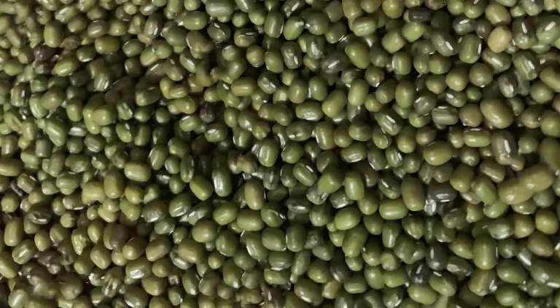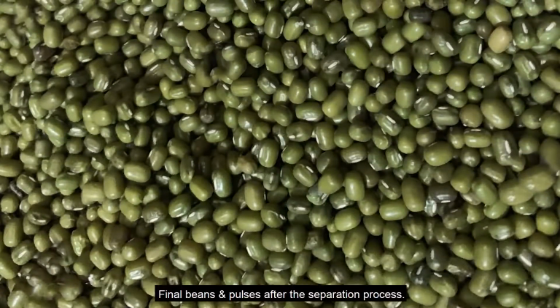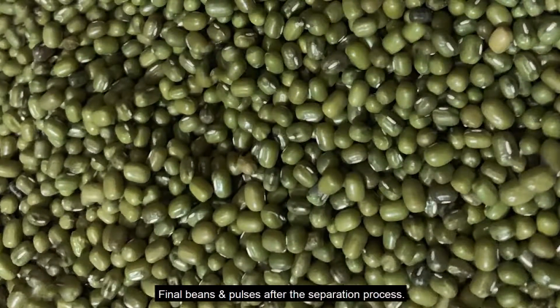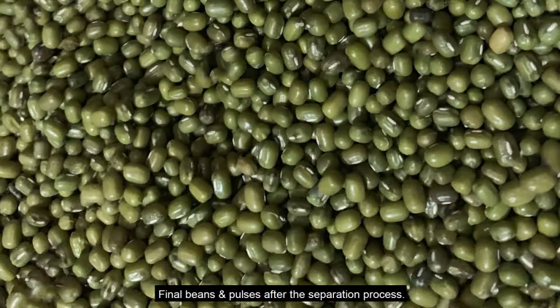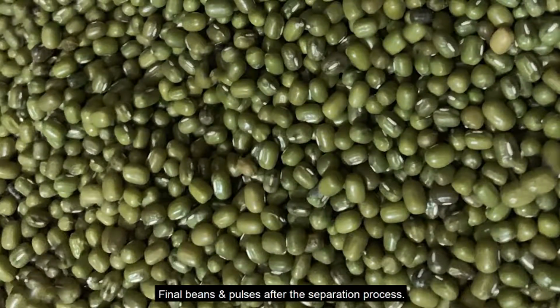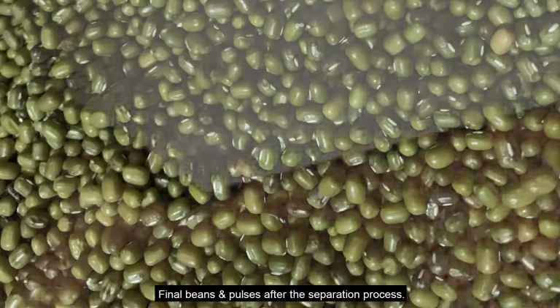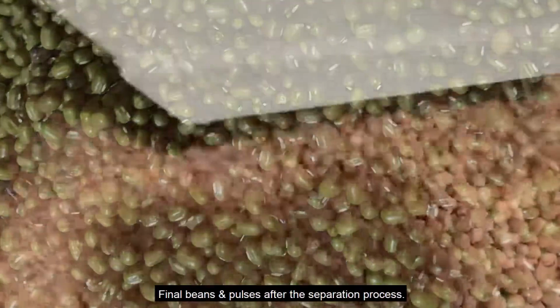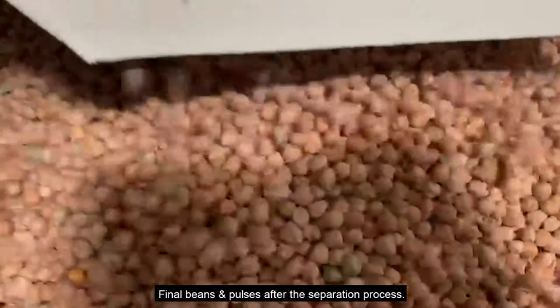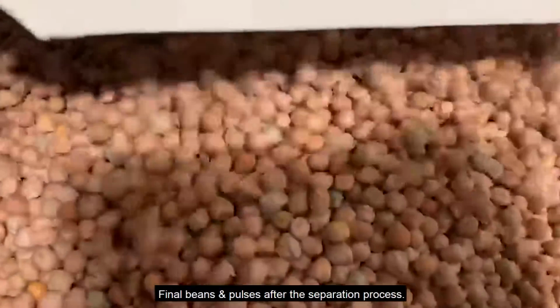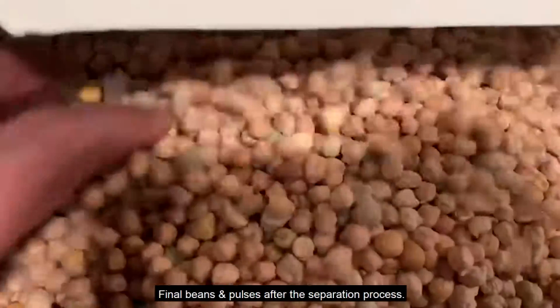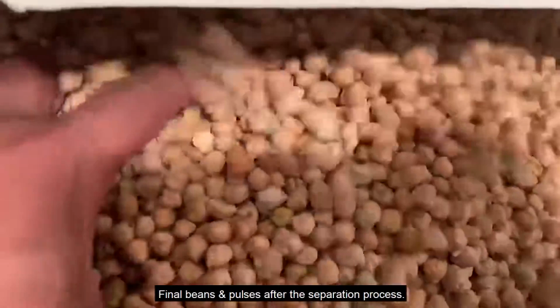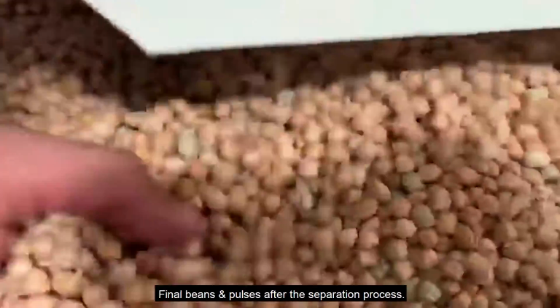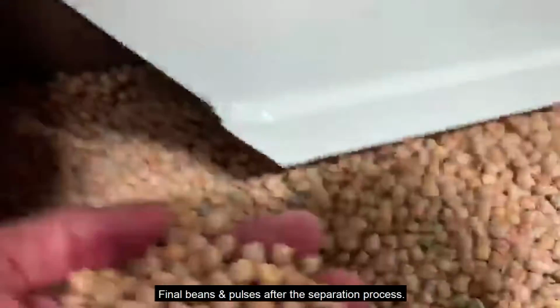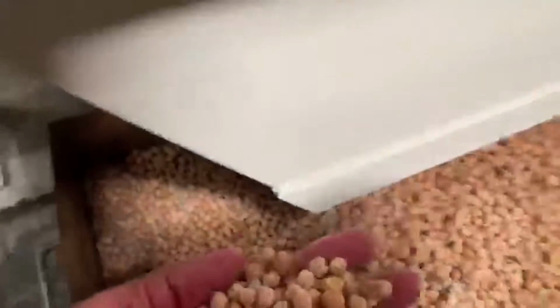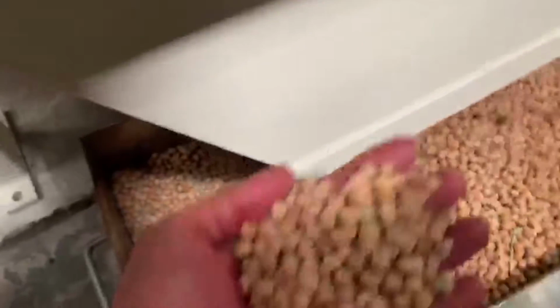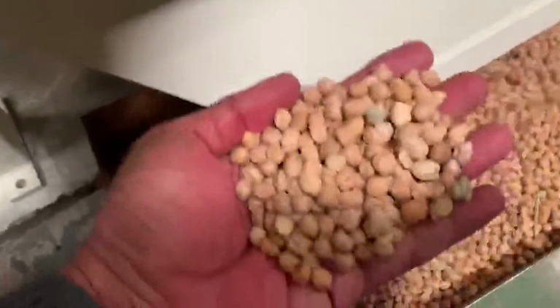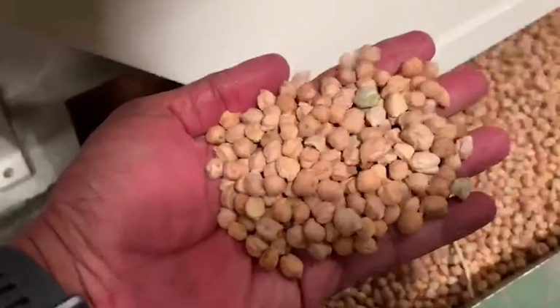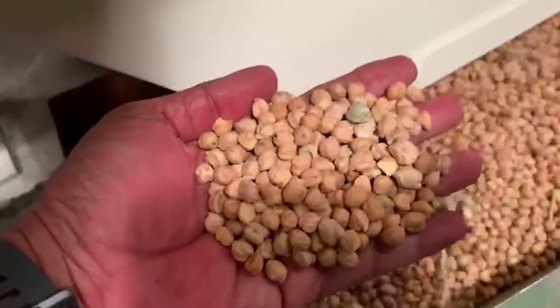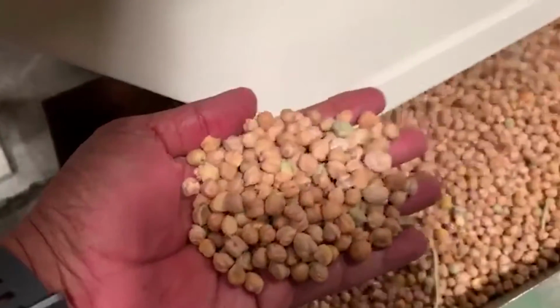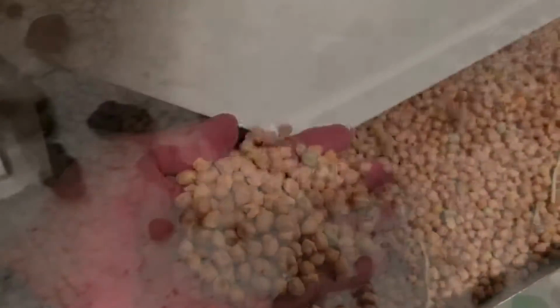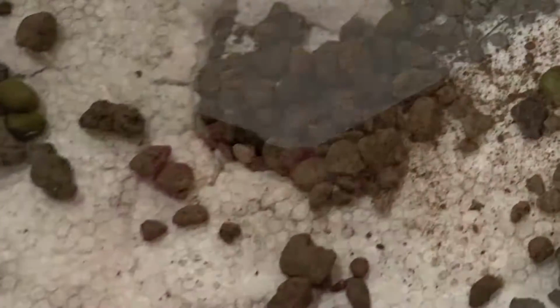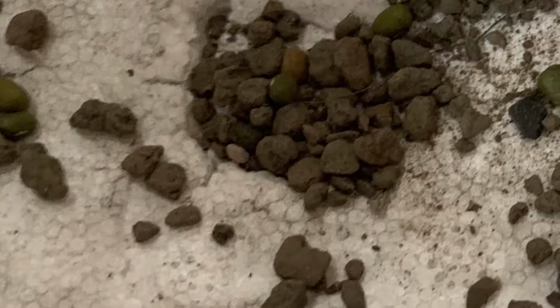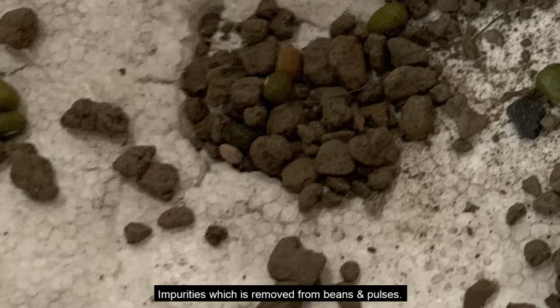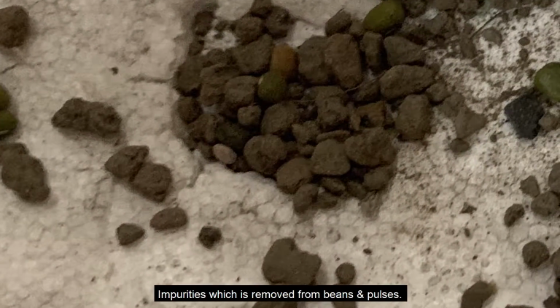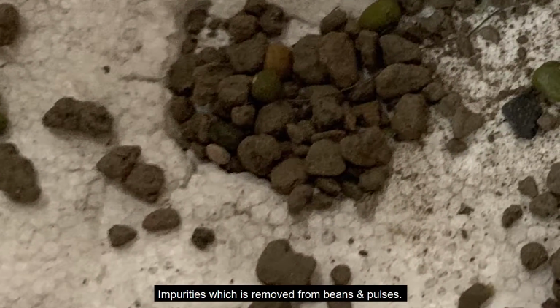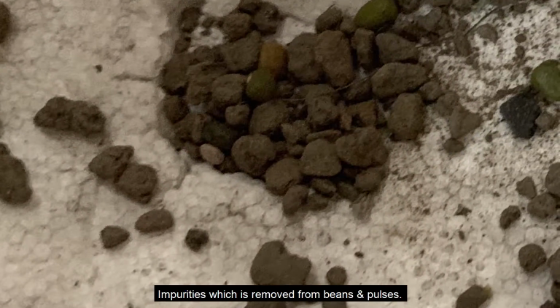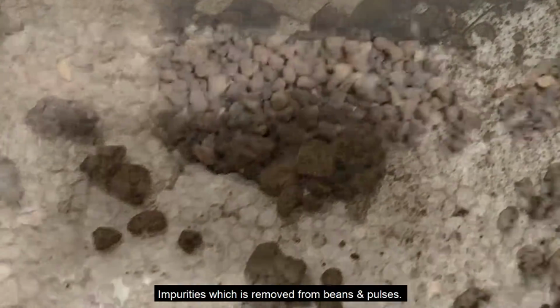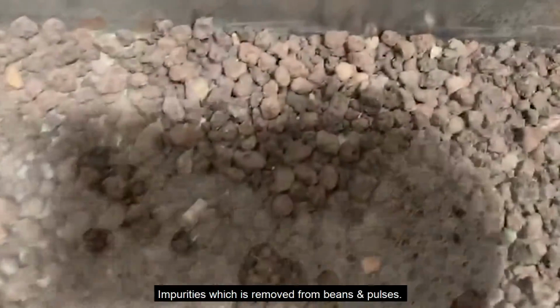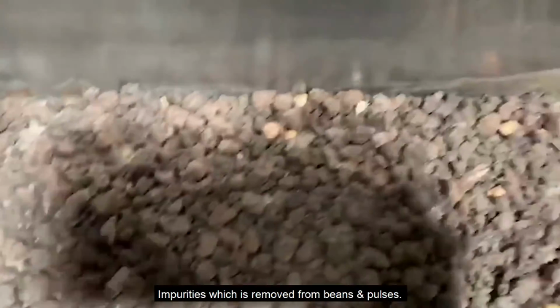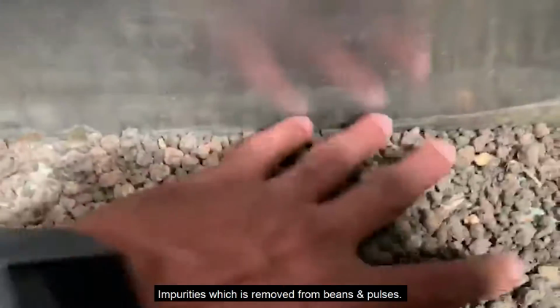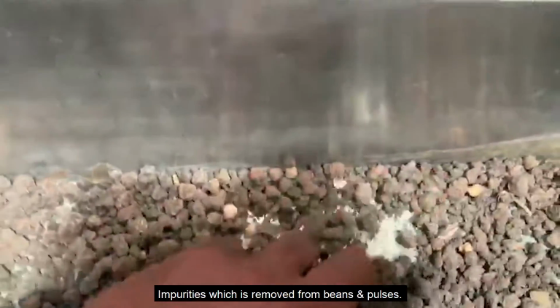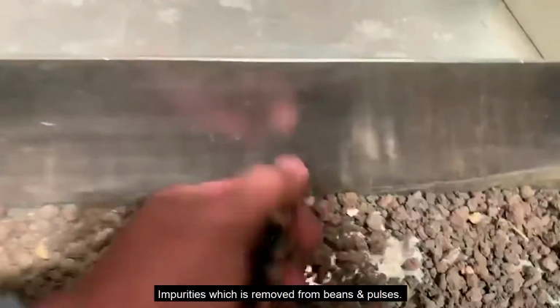Final beans and pulses after the separation process, and the impurities which are removed from beans and pulses.